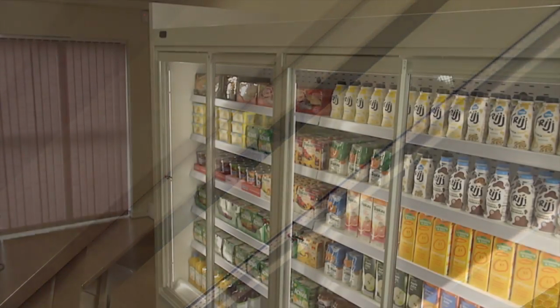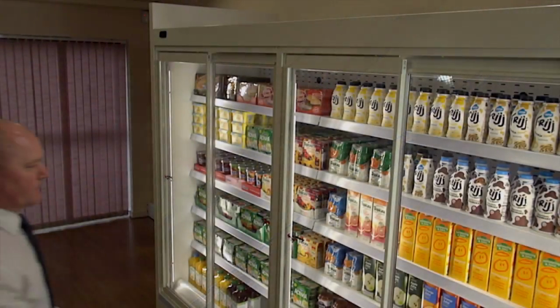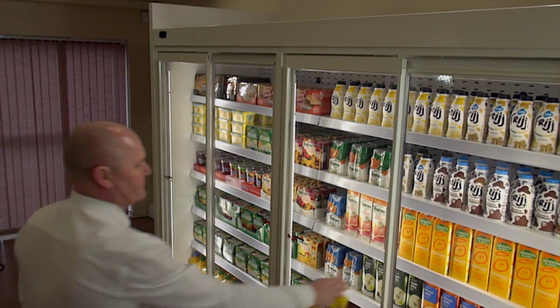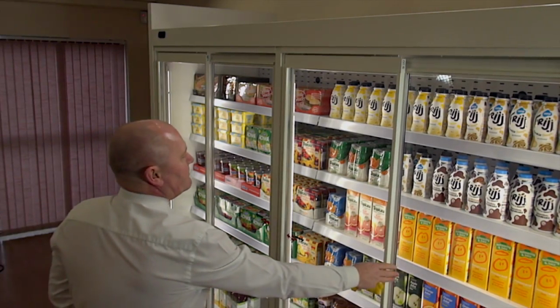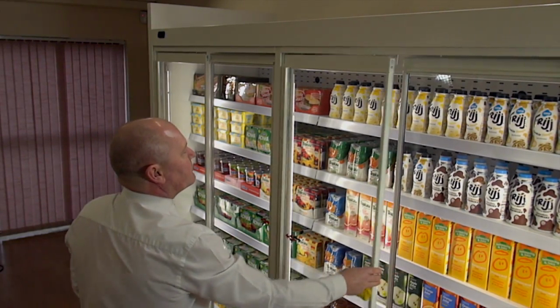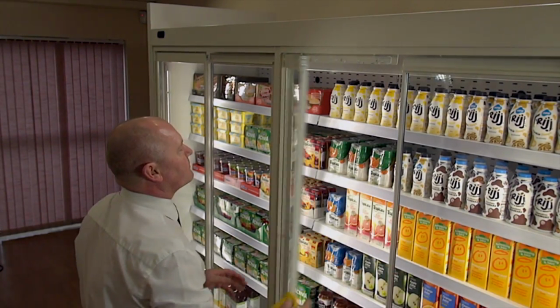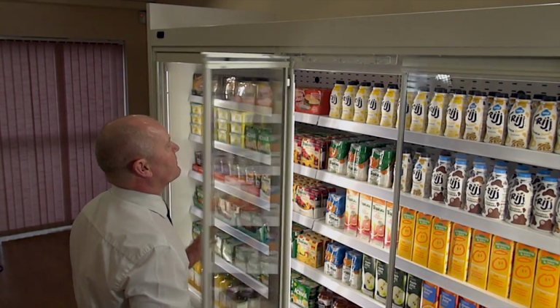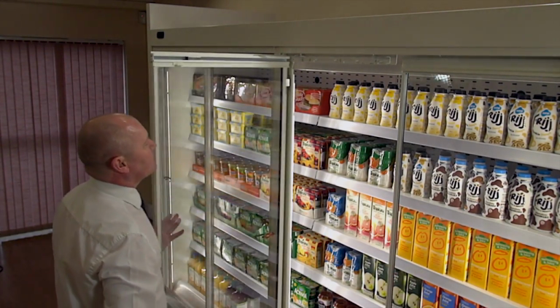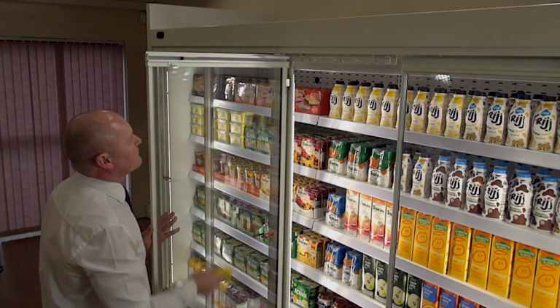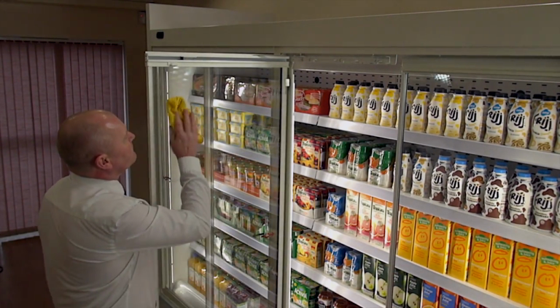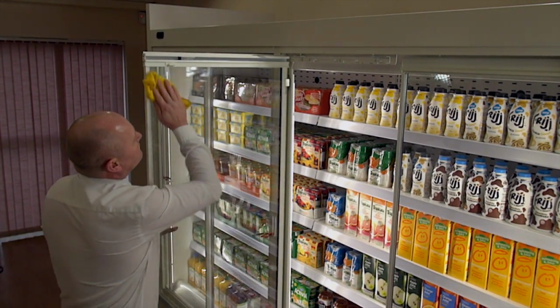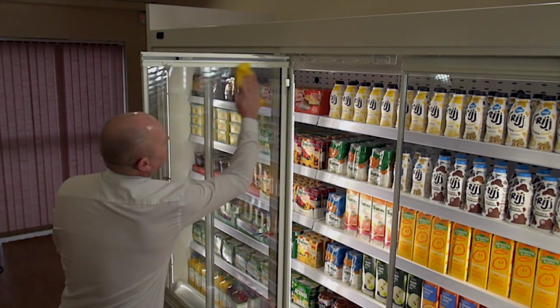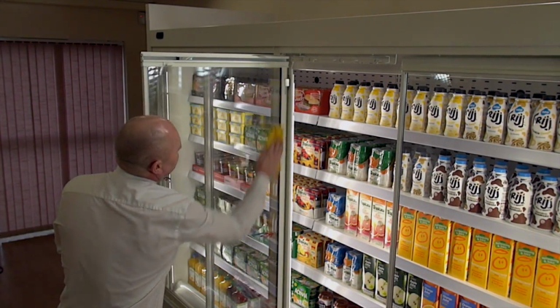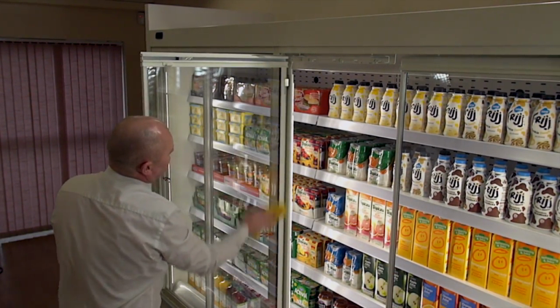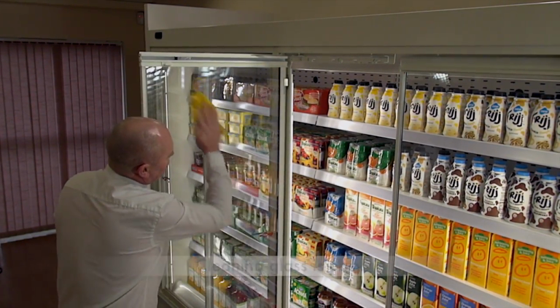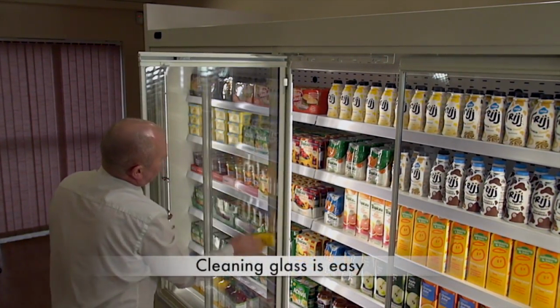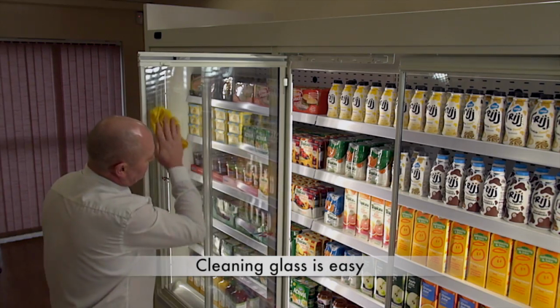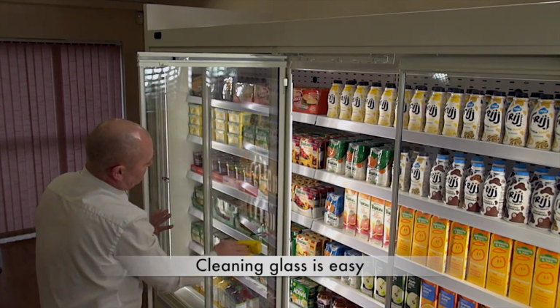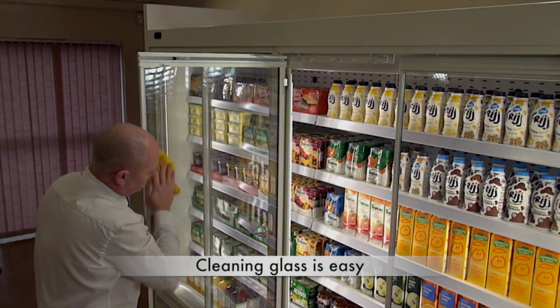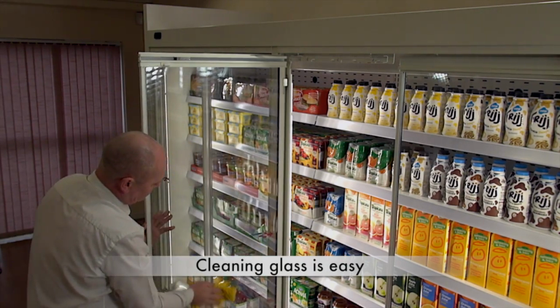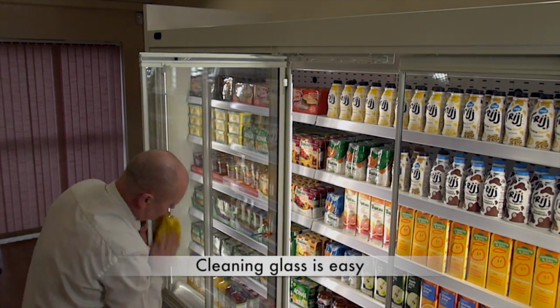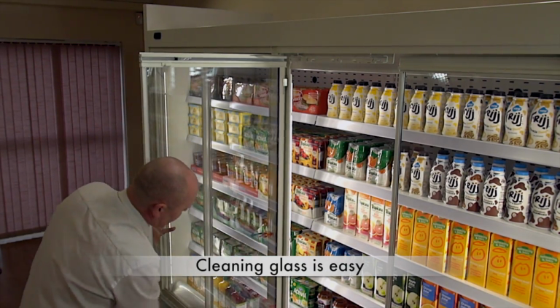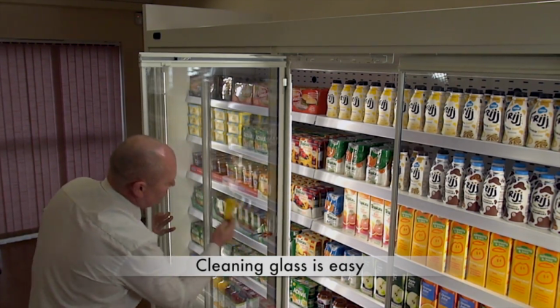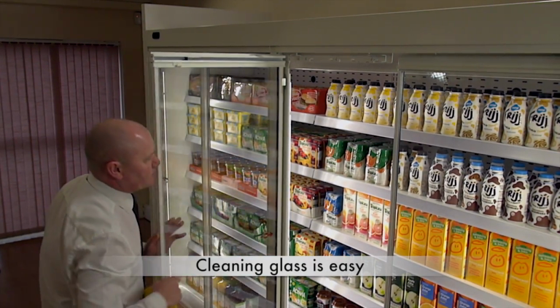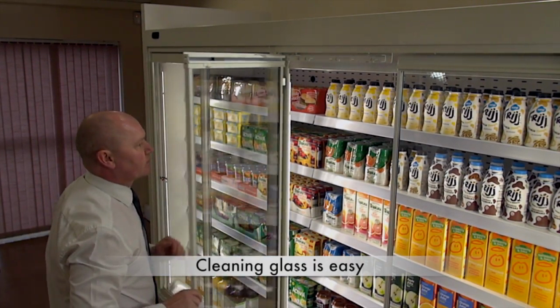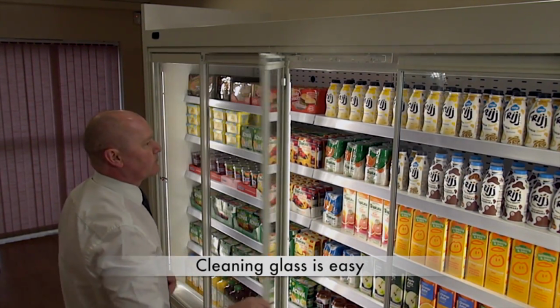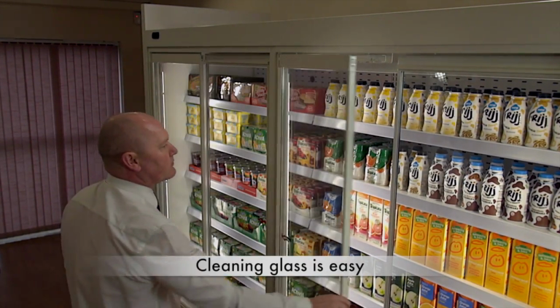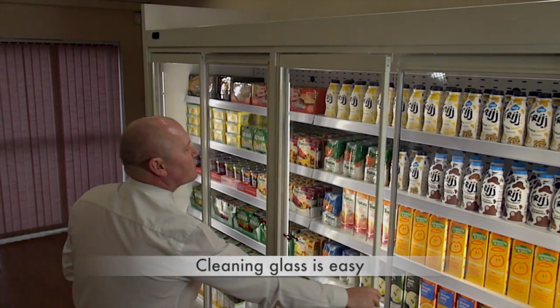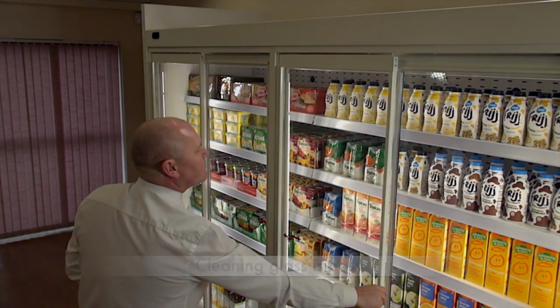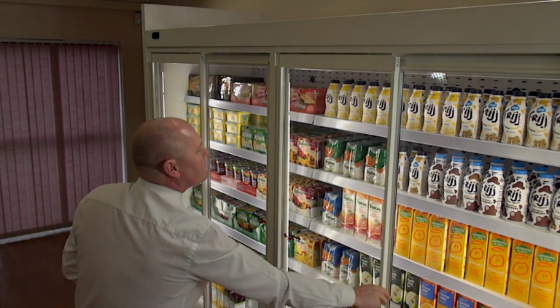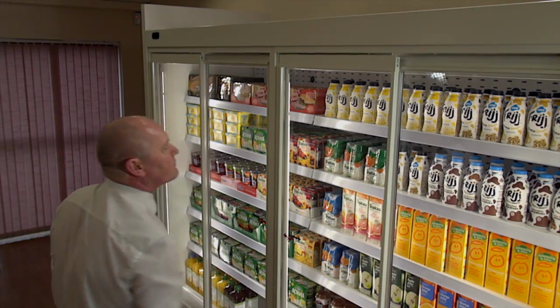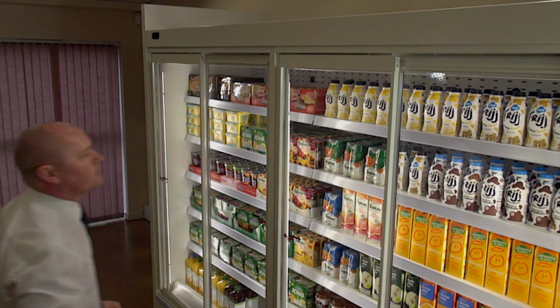Unlike a fixed sliding door where cleaning the inside and outside is a tricky operation, in the hinged mode of the universal door, your staff can easily clean the inside and outside of both doors.